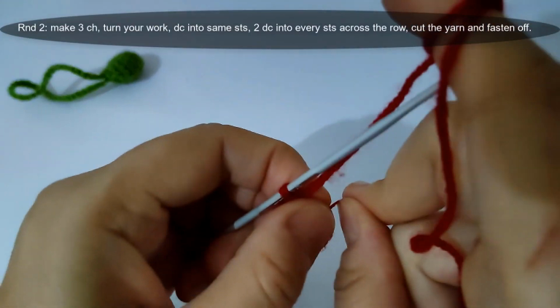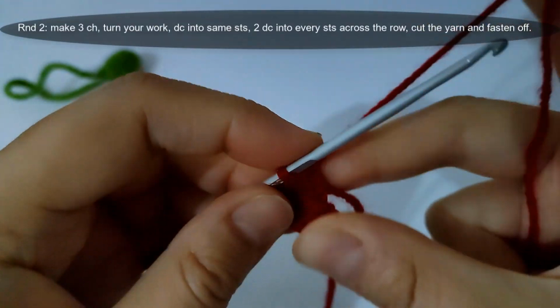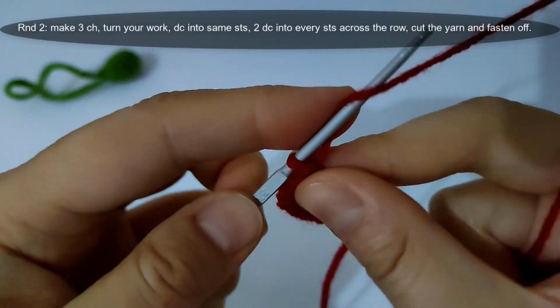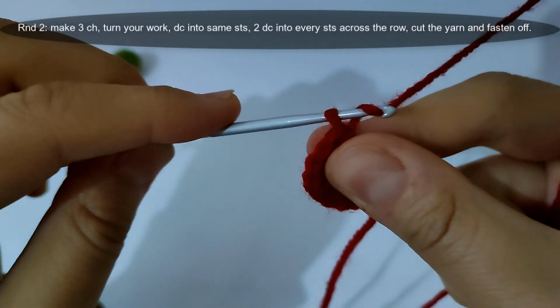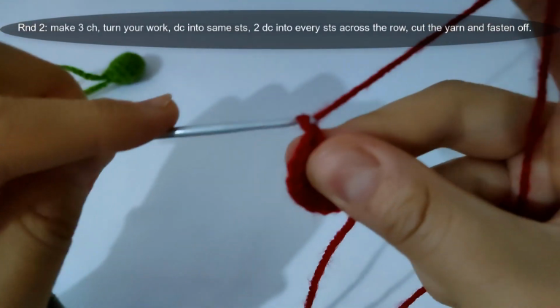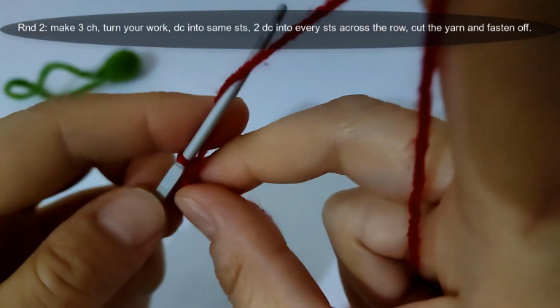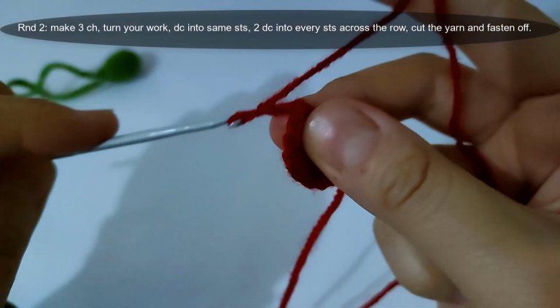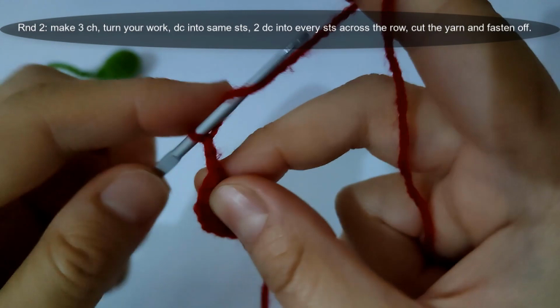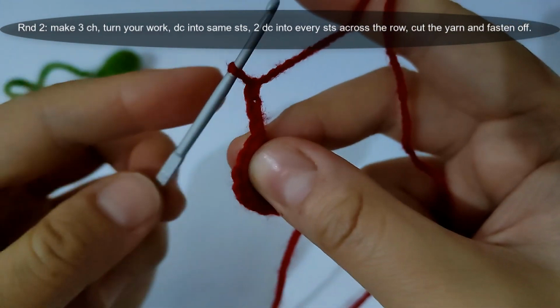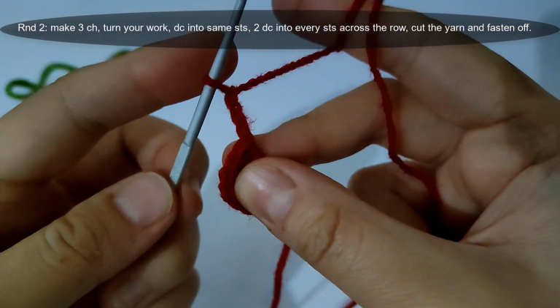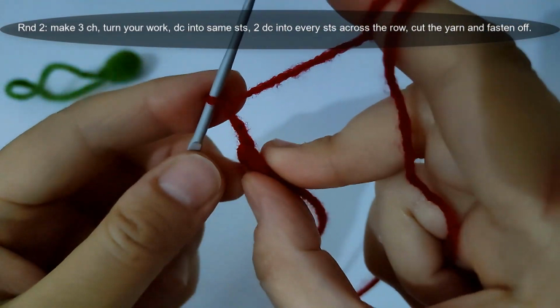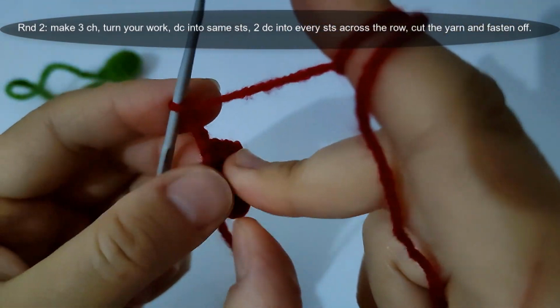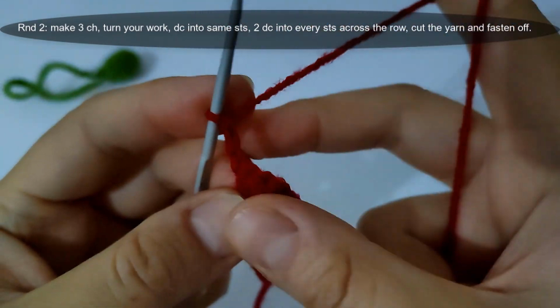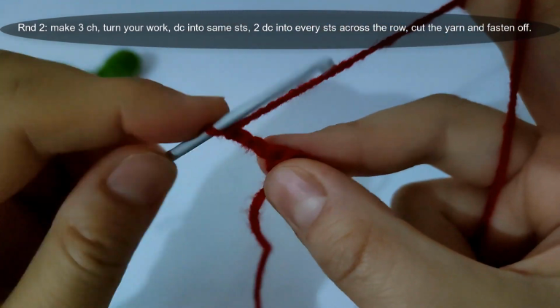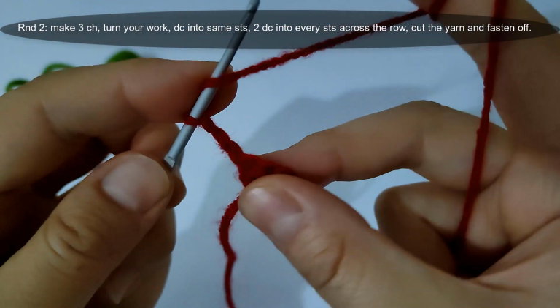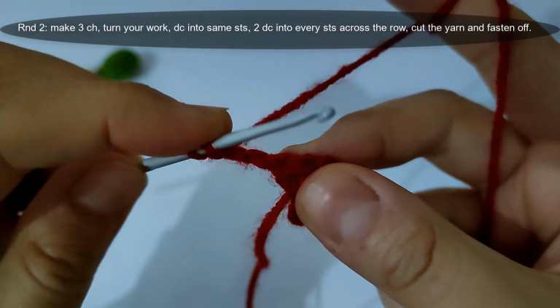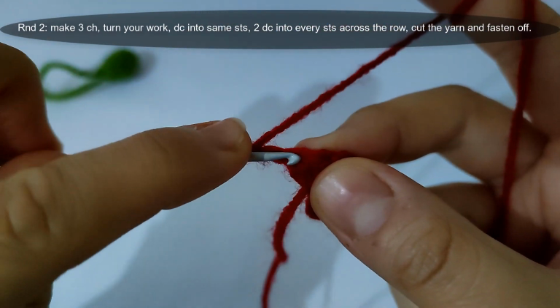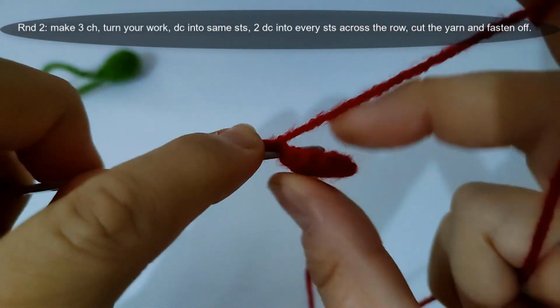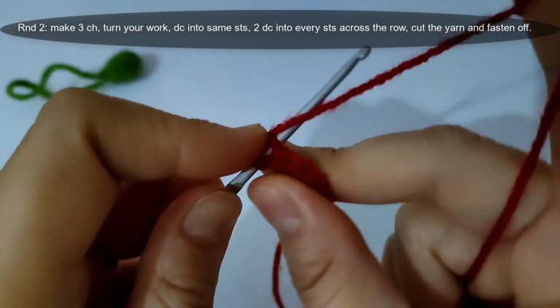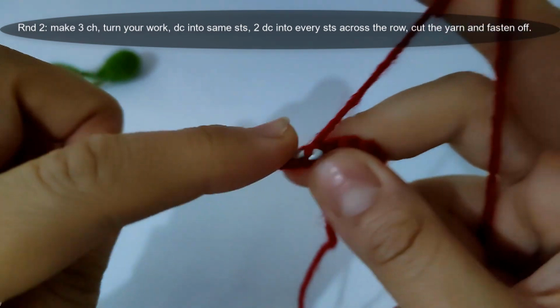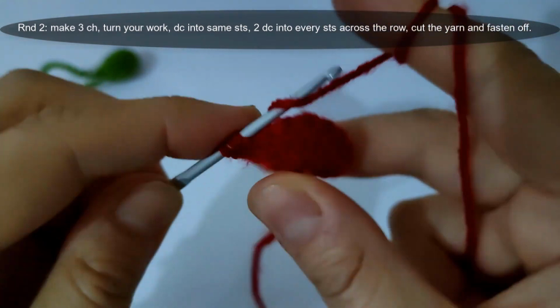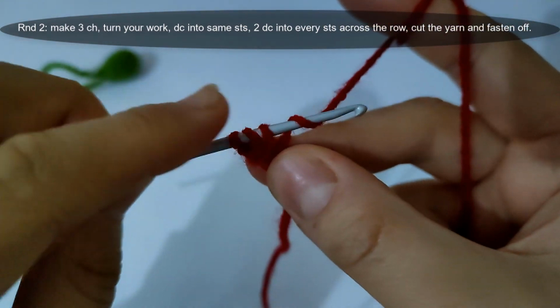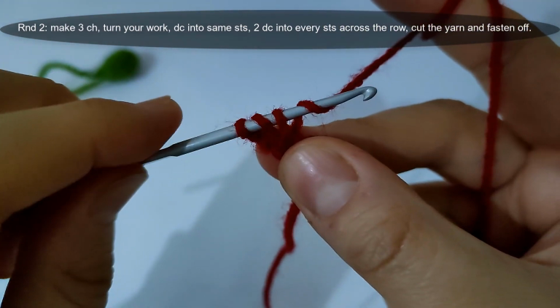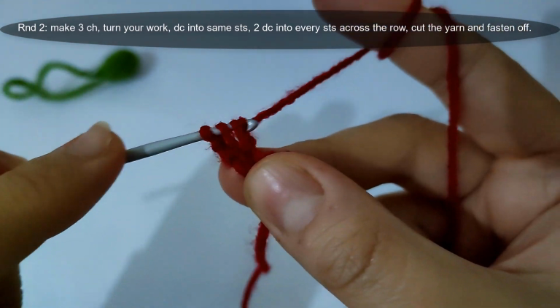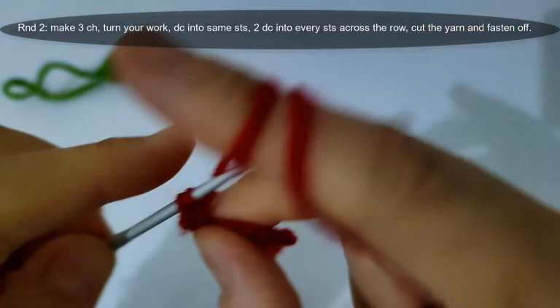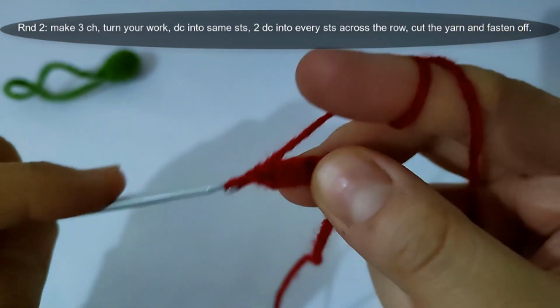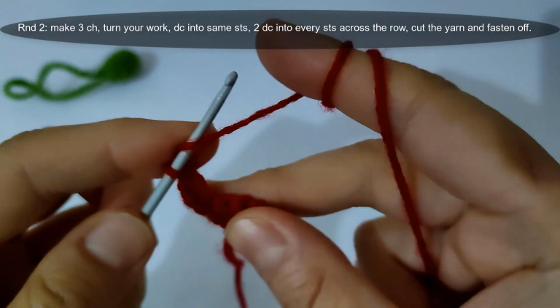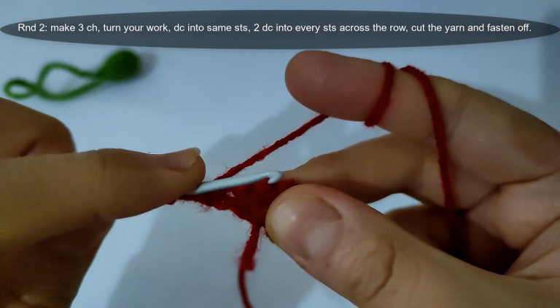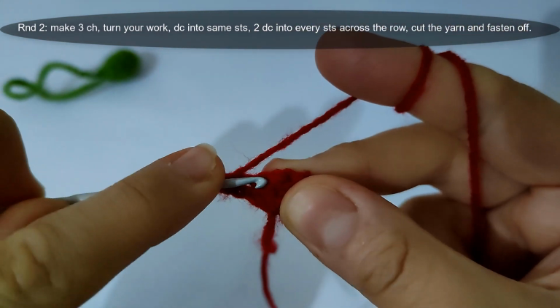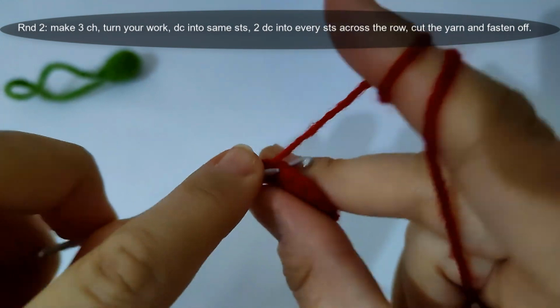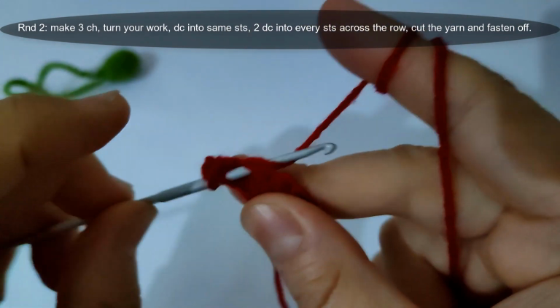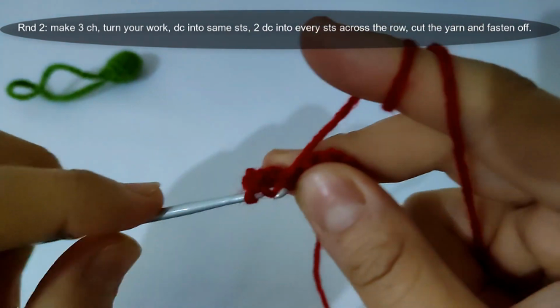I will start round two. I will make 3 chains and turn our work. Then make a double crochet into the same stitch, then make 2 double crochet into every stitch across the row. Then cut the yarn and fasten off.